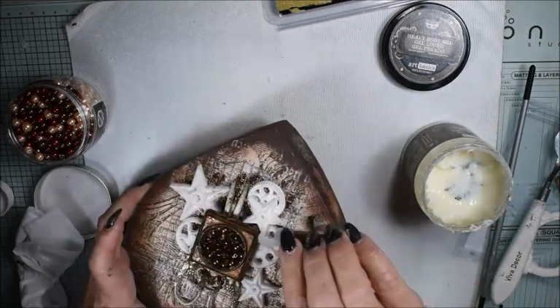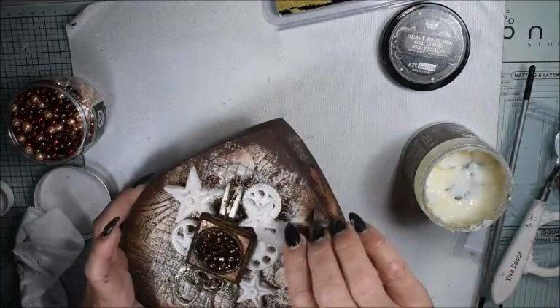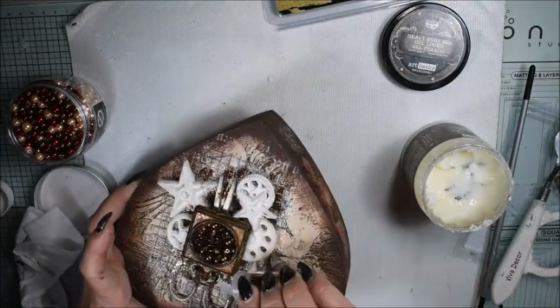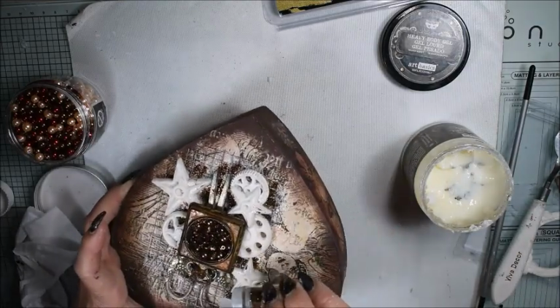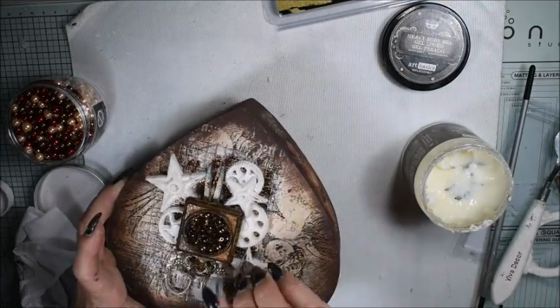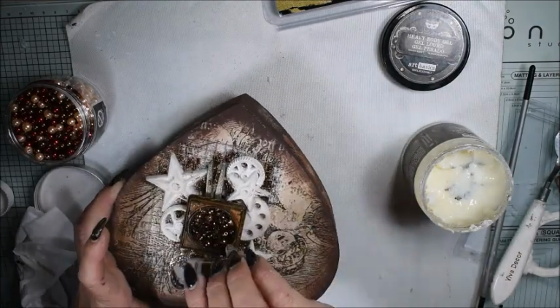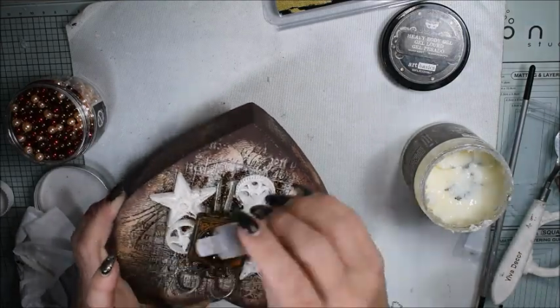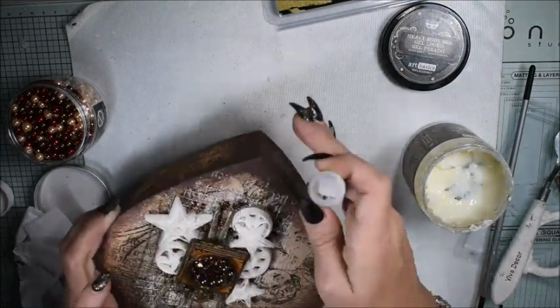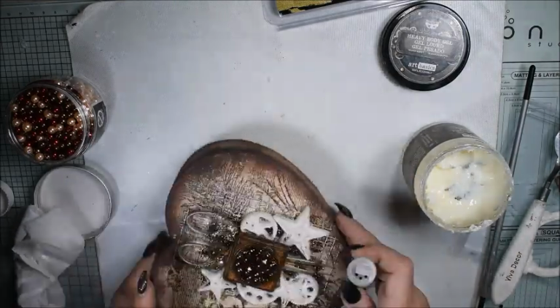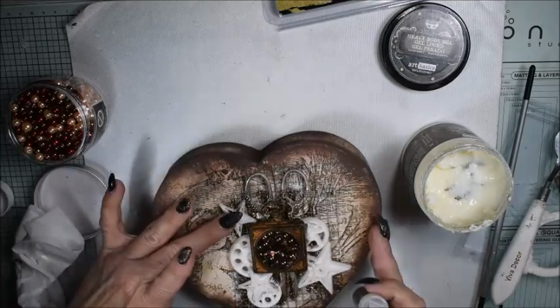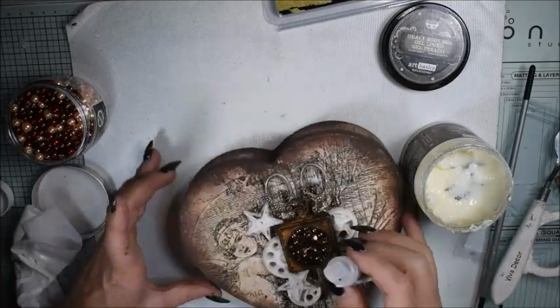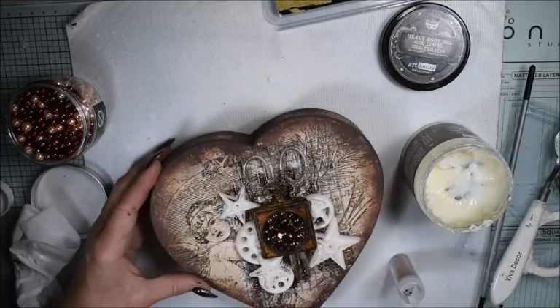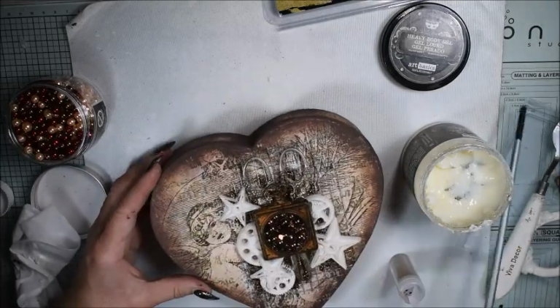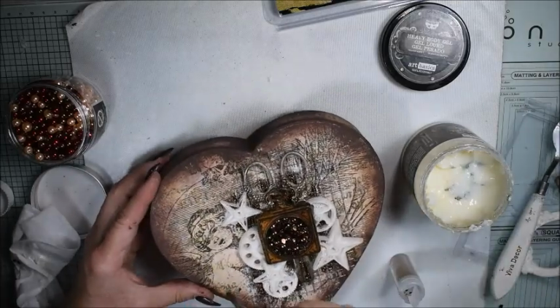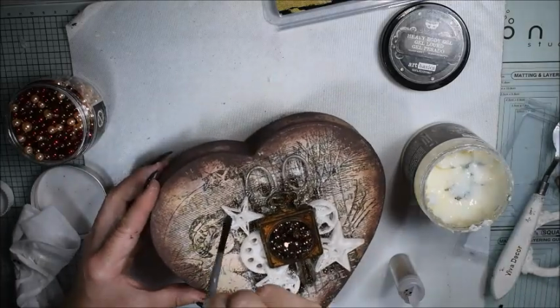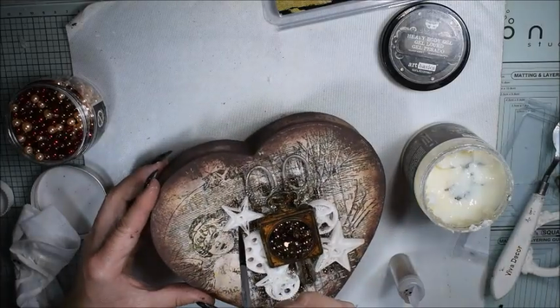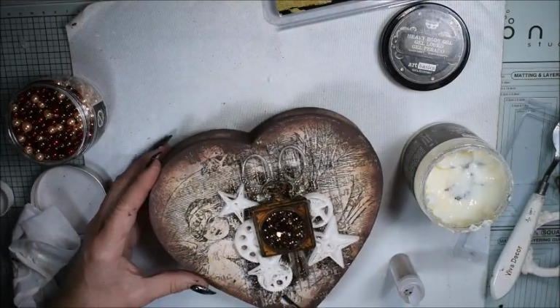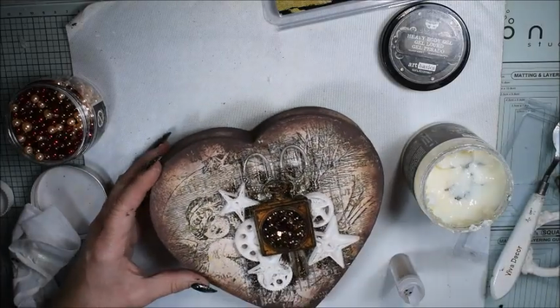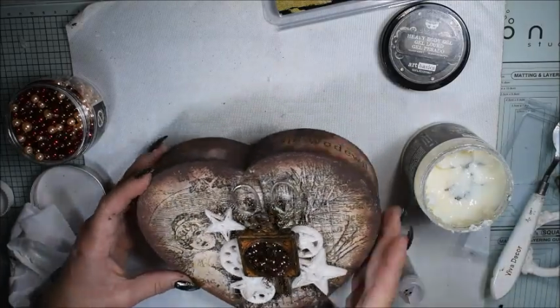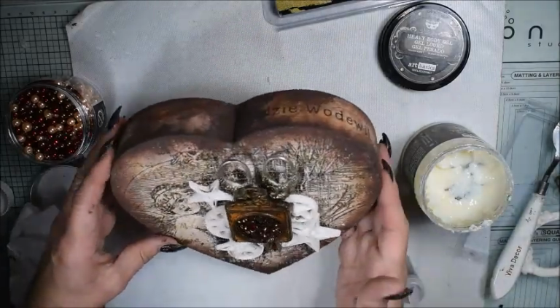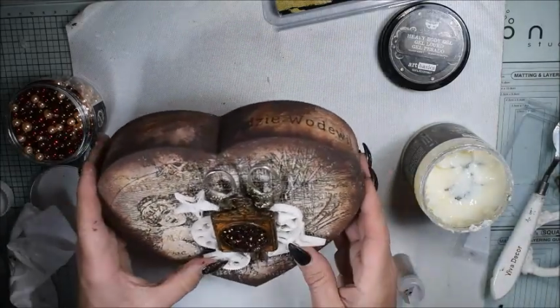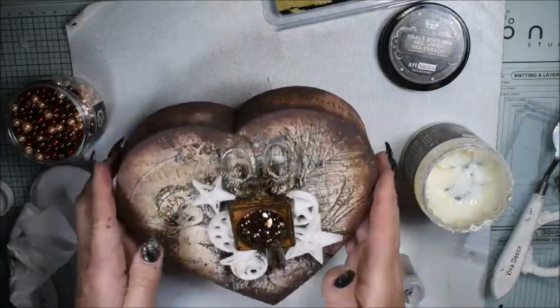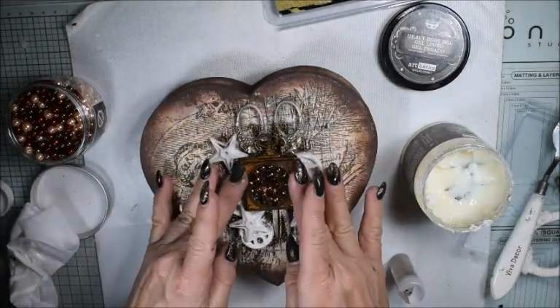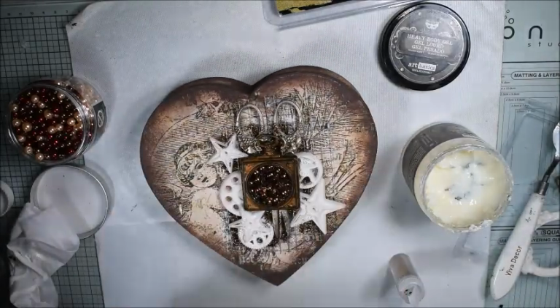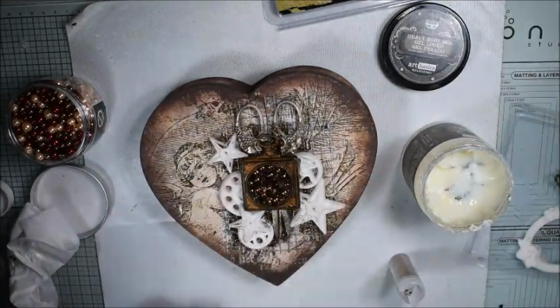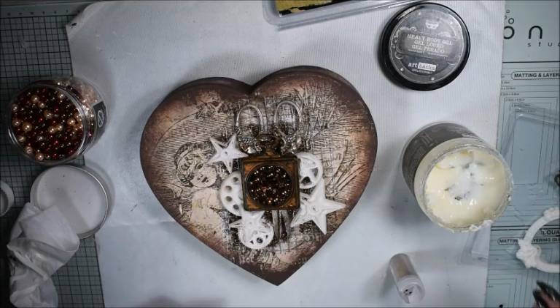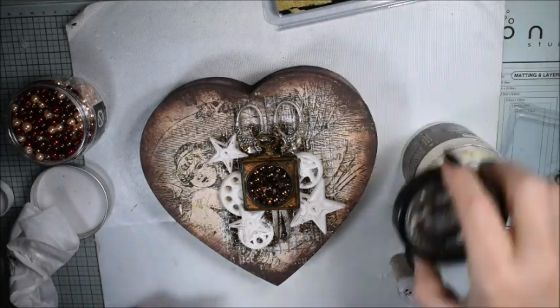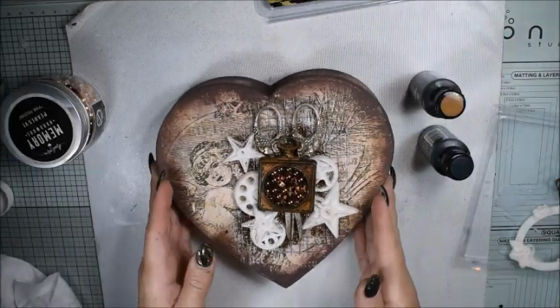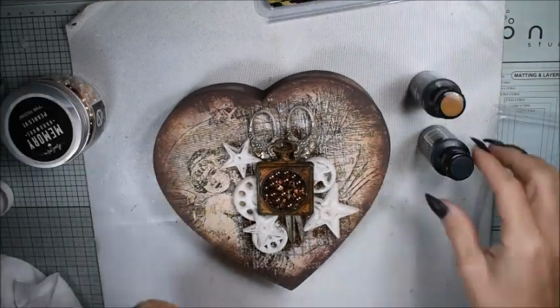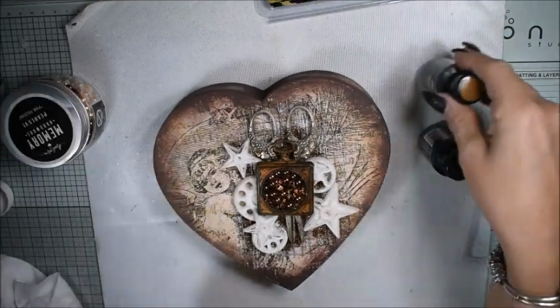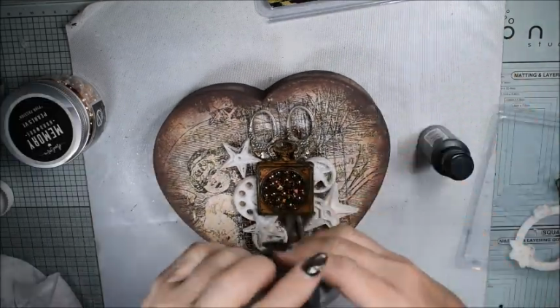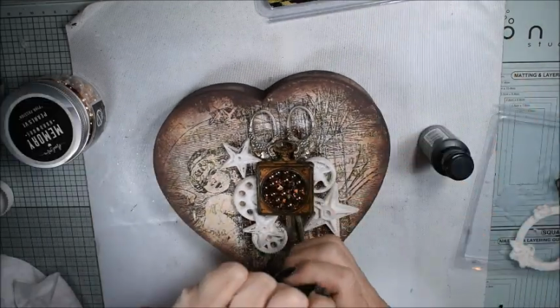I sprinkle some glitter here and there inside the embellishments, and a little bit around — not too much, only a little bit.